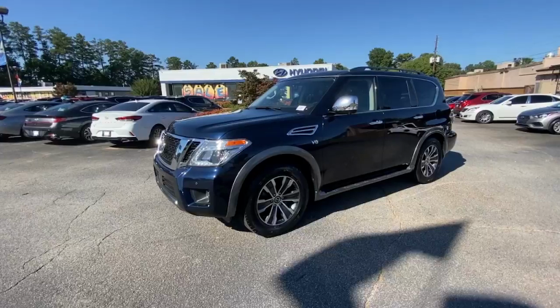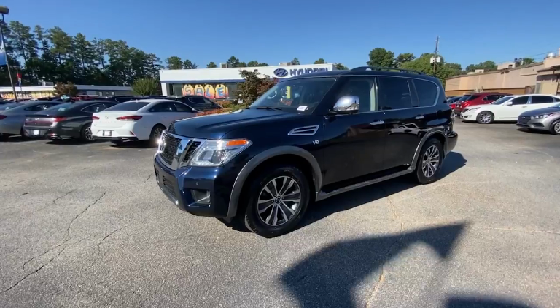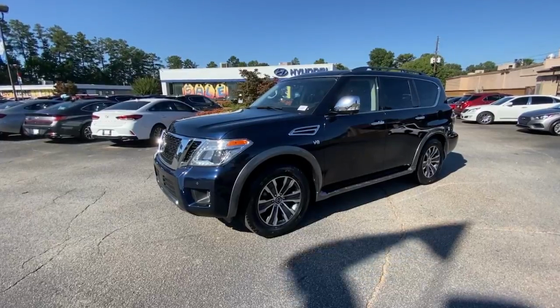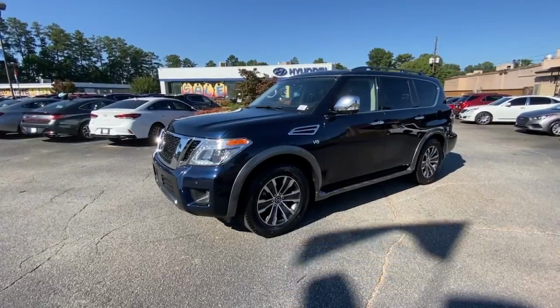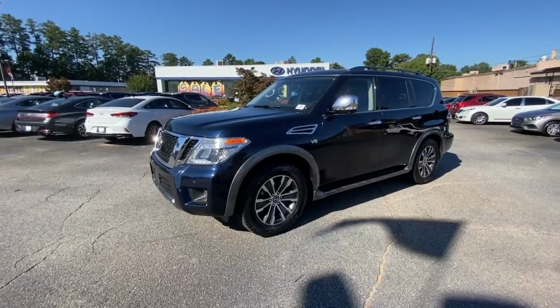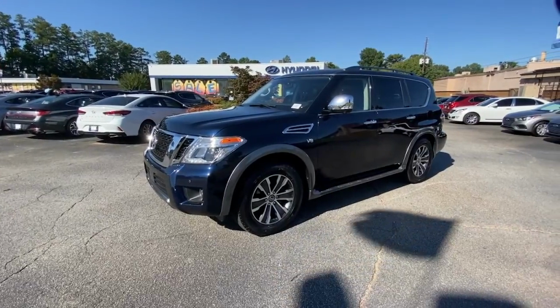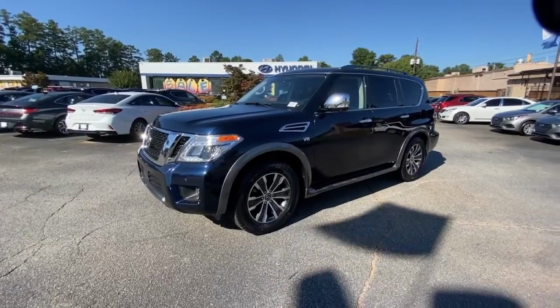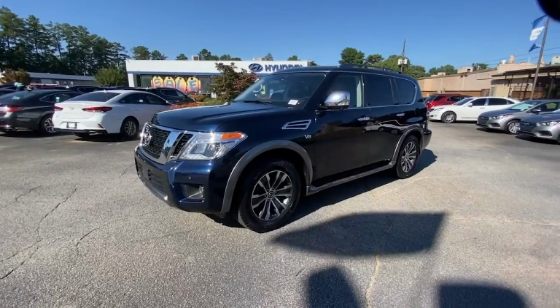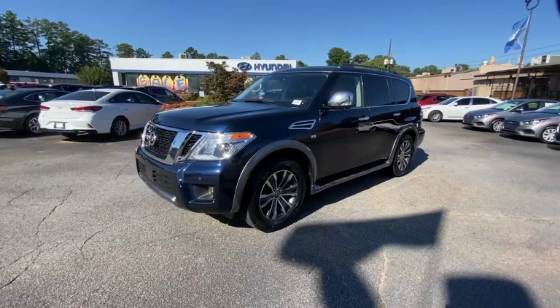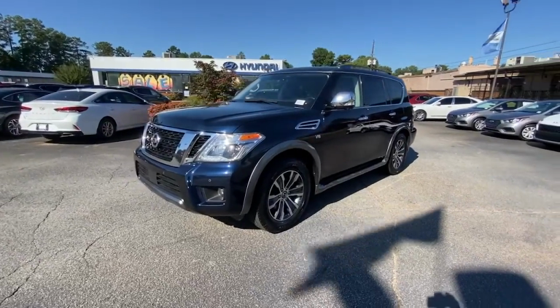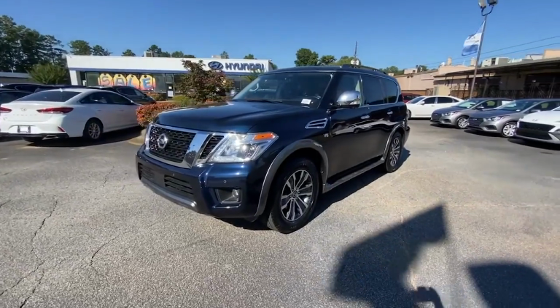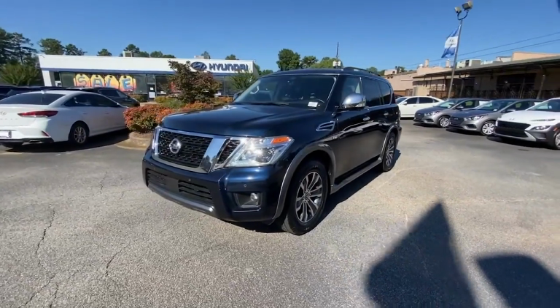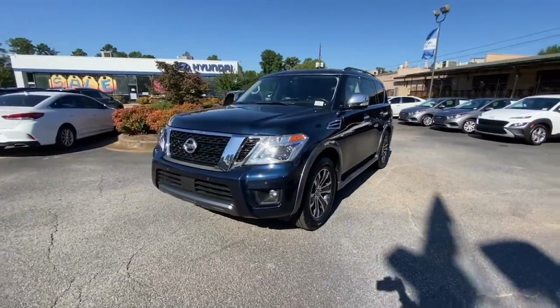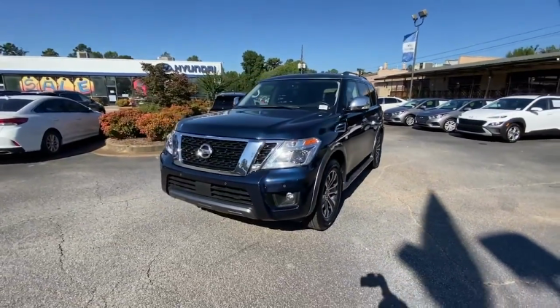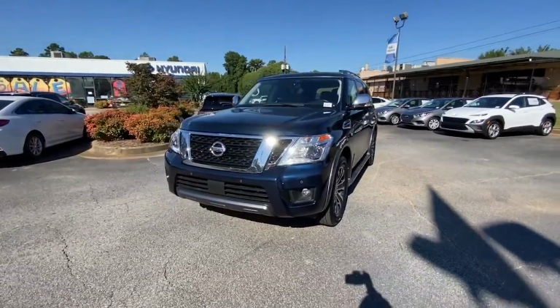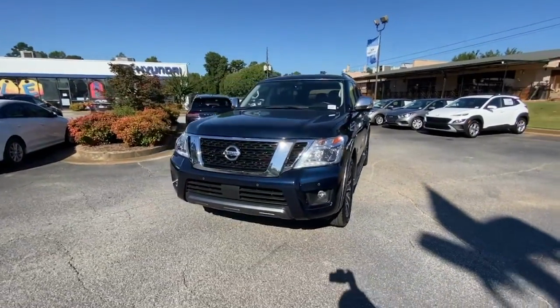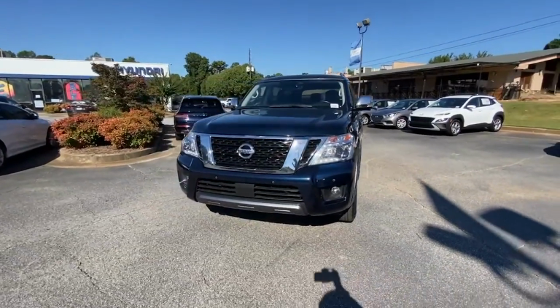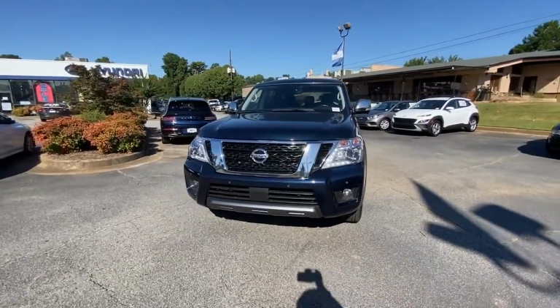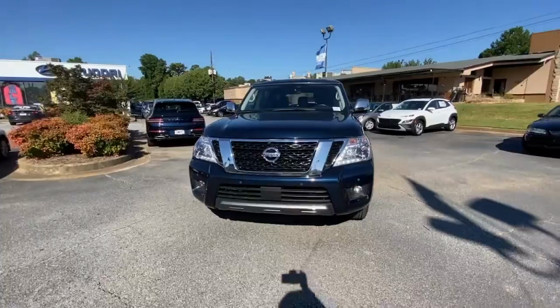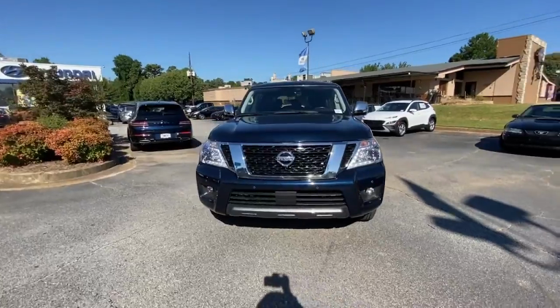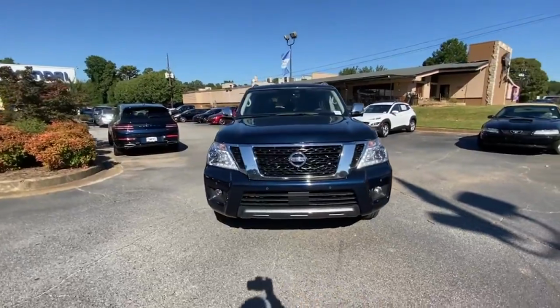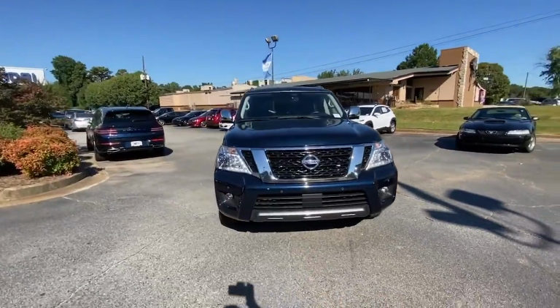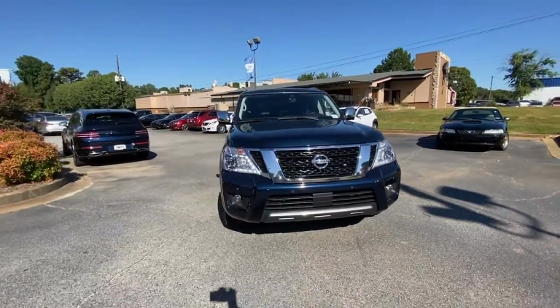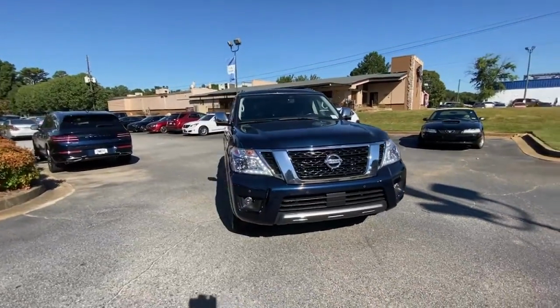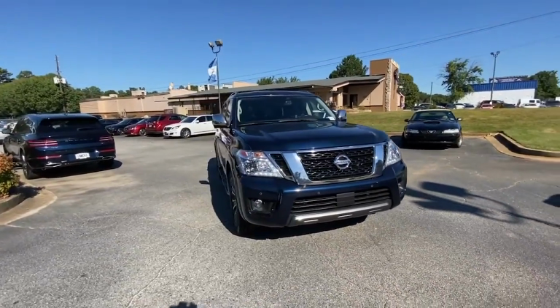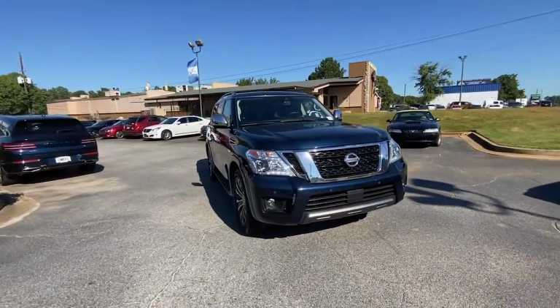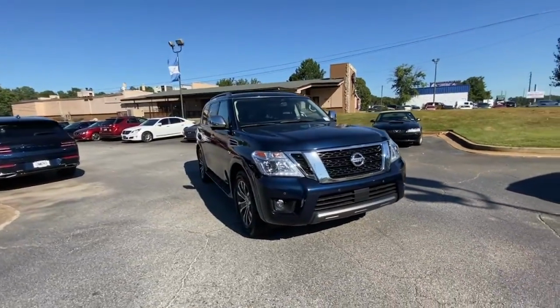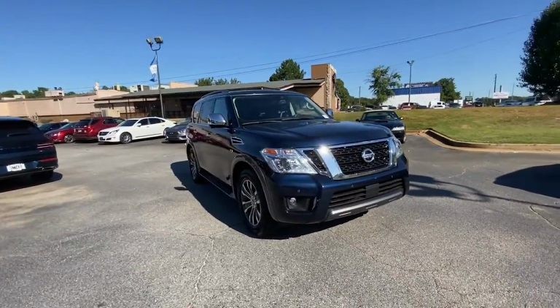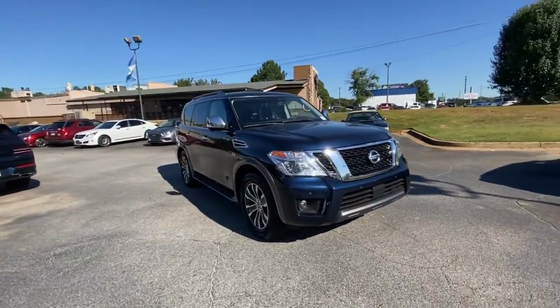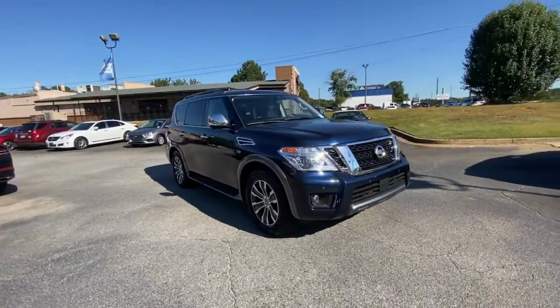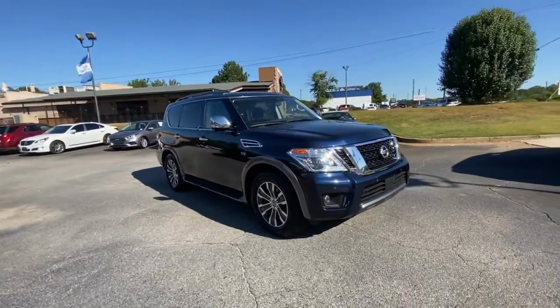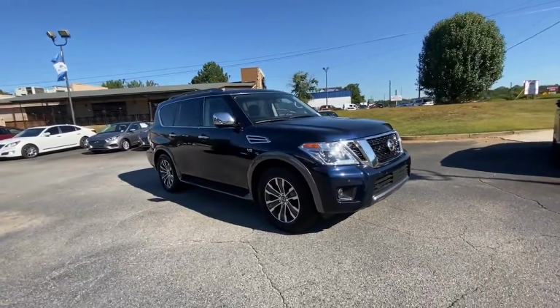Get a feel for the 2020 Nissan Armada. This vehicle is an outstanding buy with fewer than 80,000 miles on the odometer.